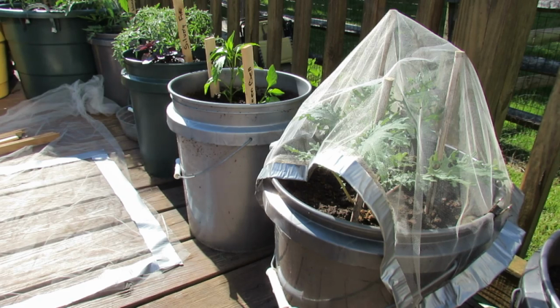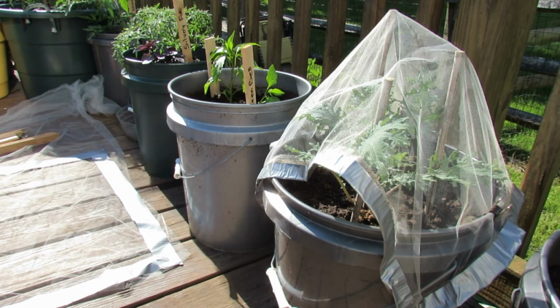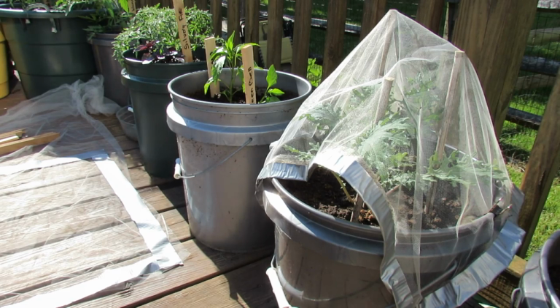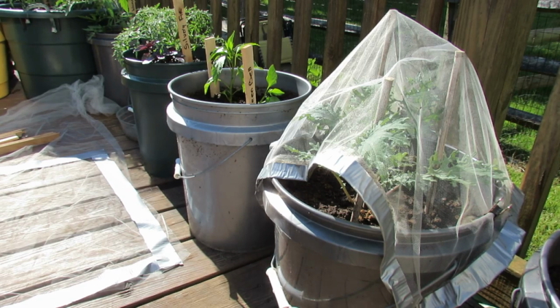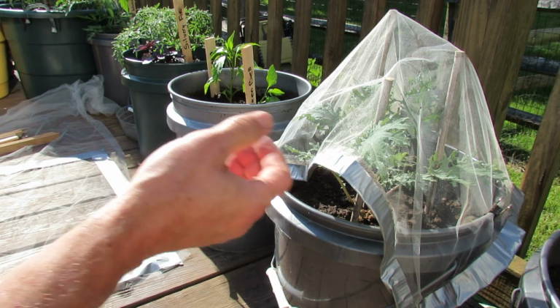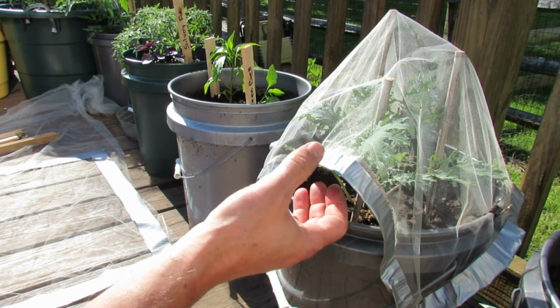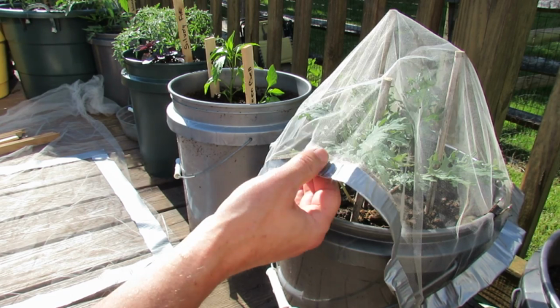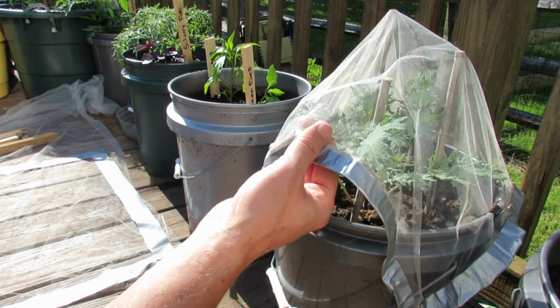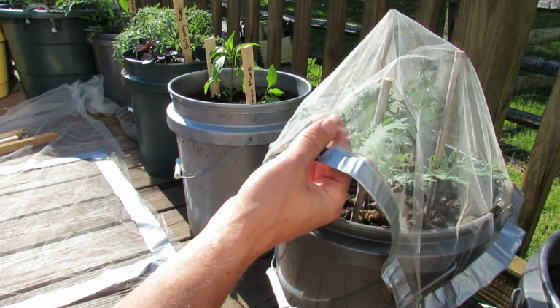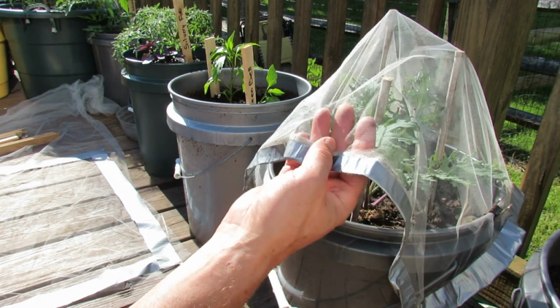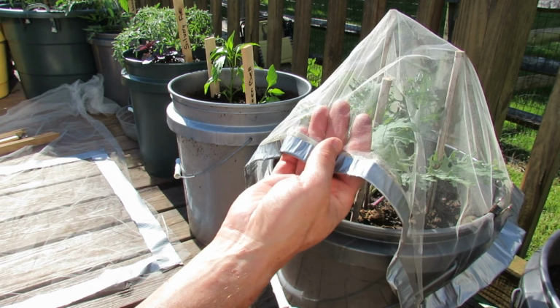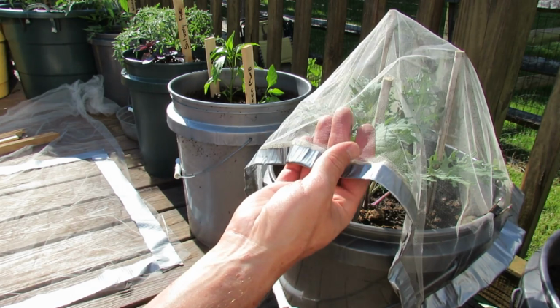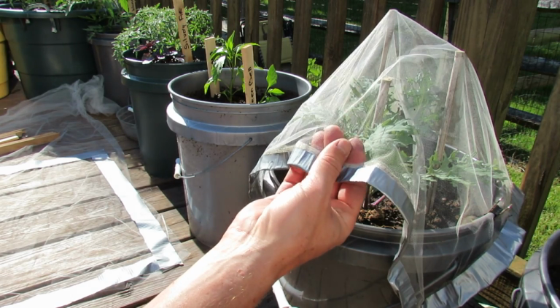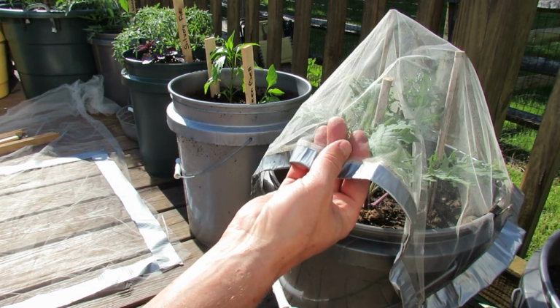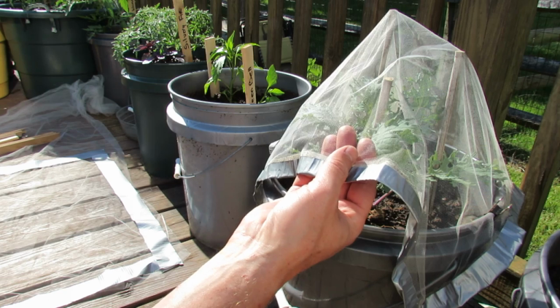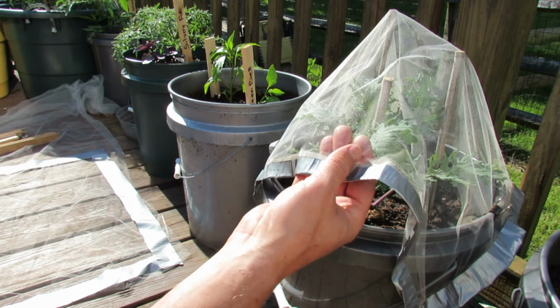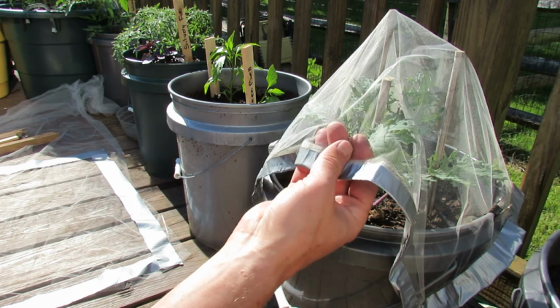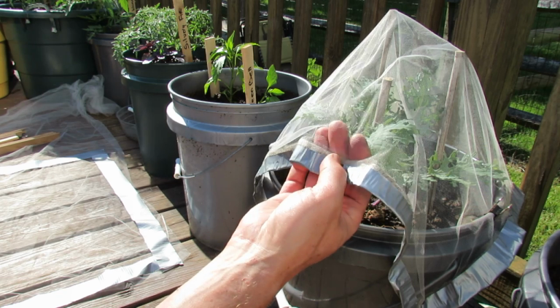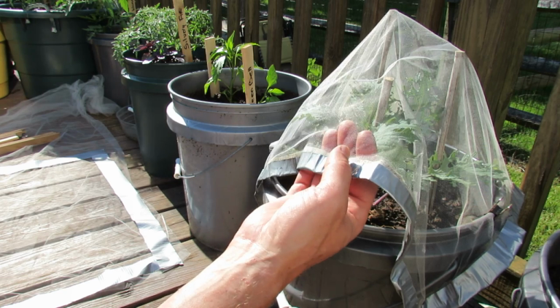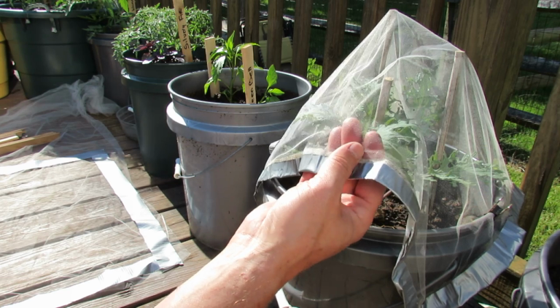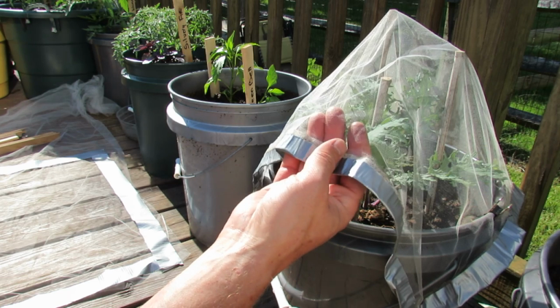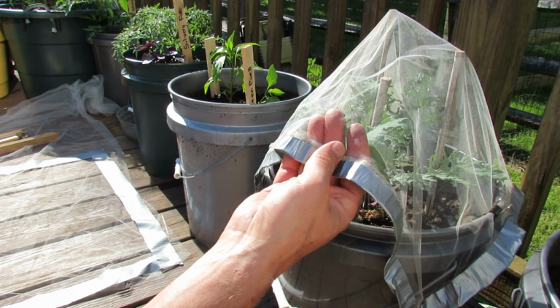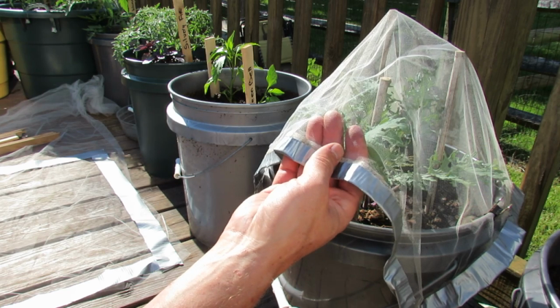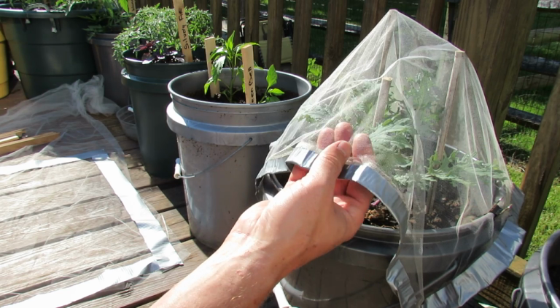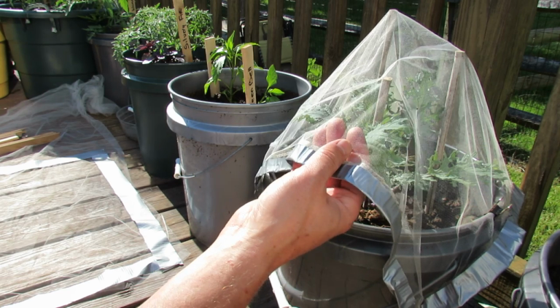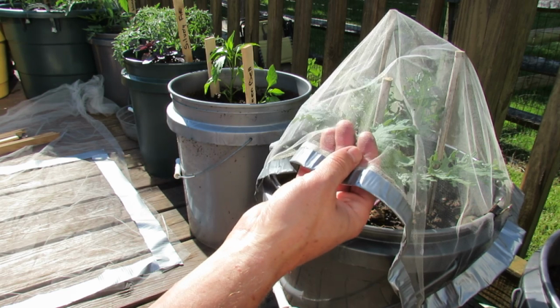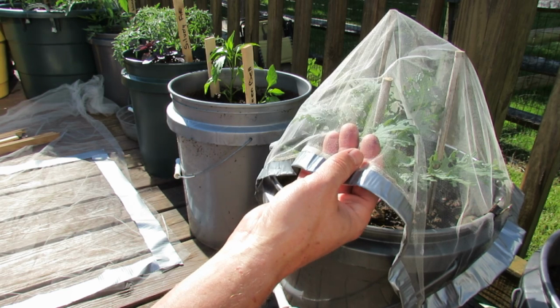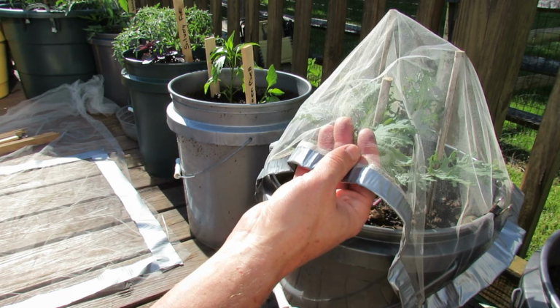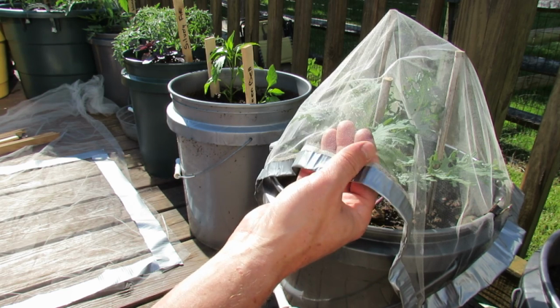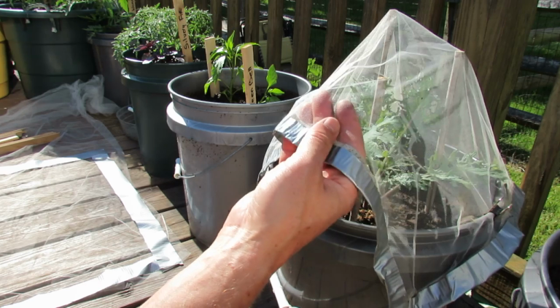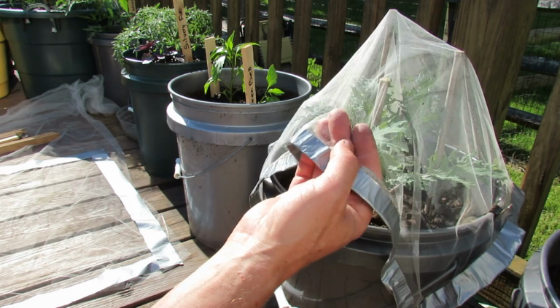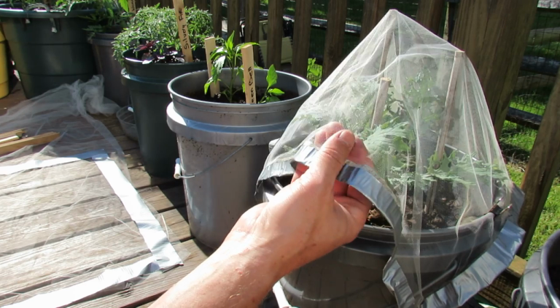Welcome to the Rustic Garden. Today I want to show you how to use a fabric called Tulle — T-U-L-L-E — and you can buy it in your fabric stores or any kind of craft store that sells fabric.